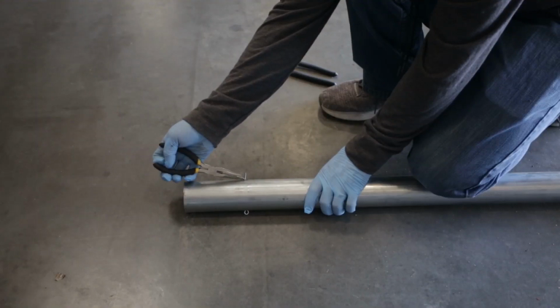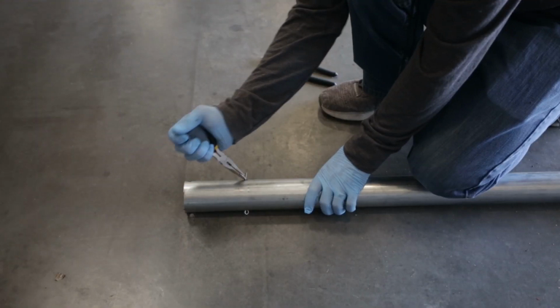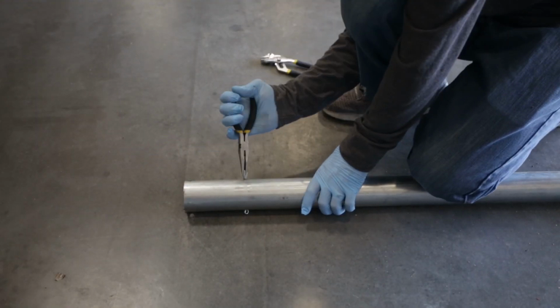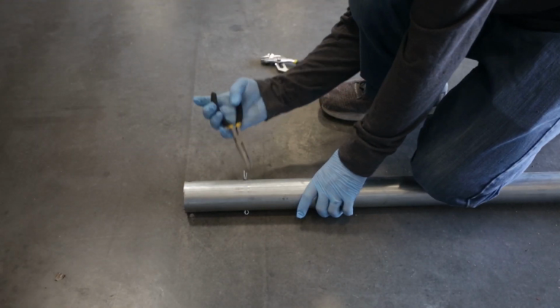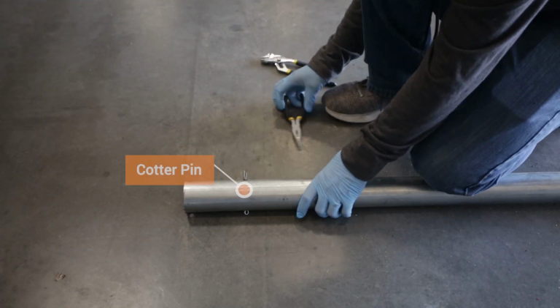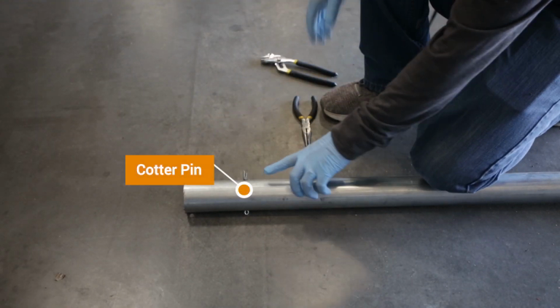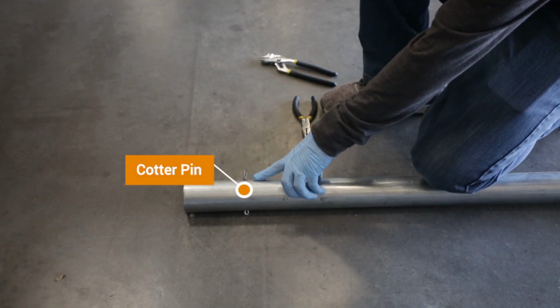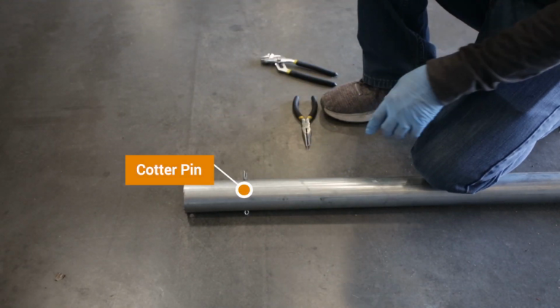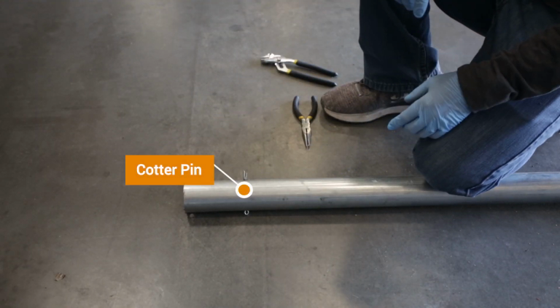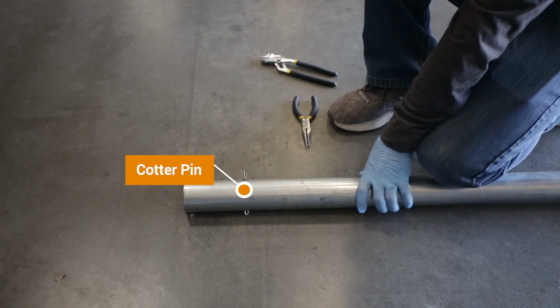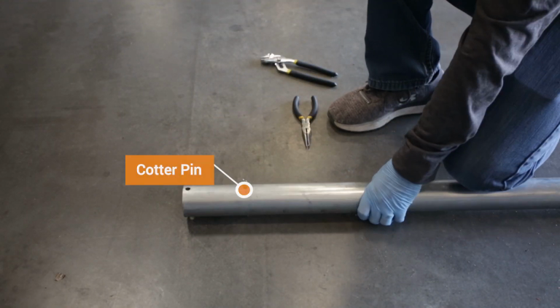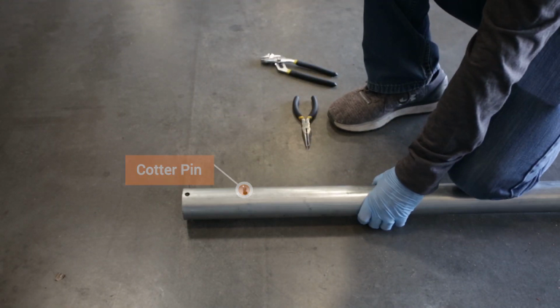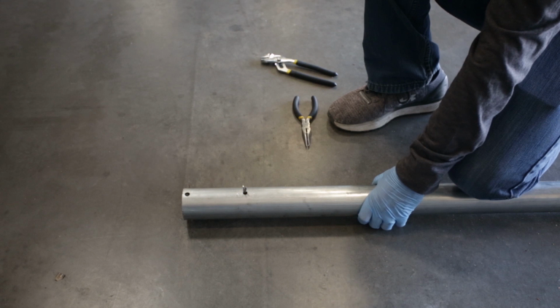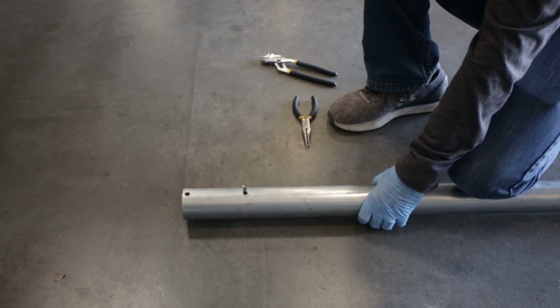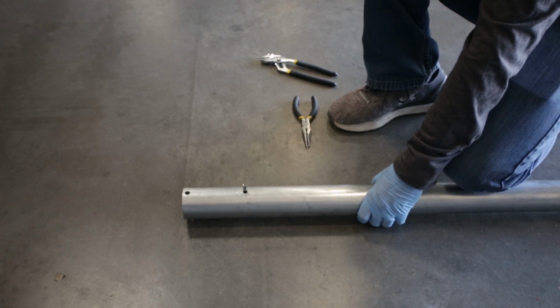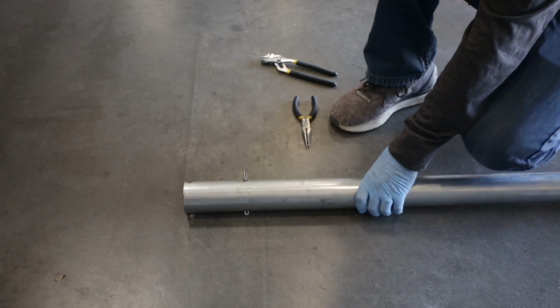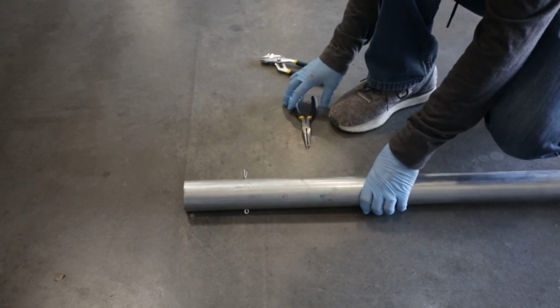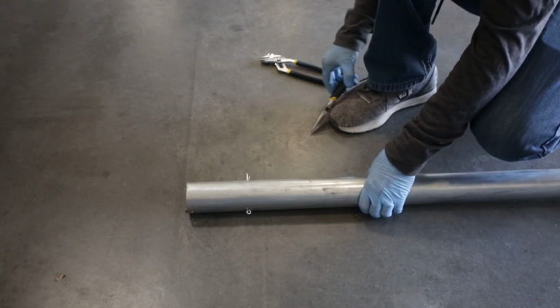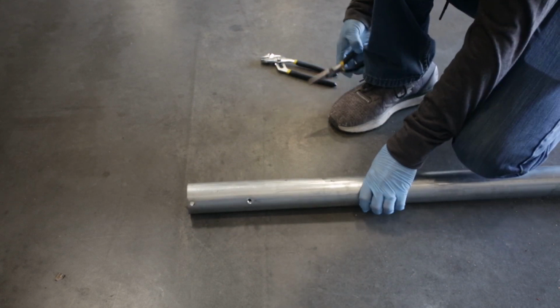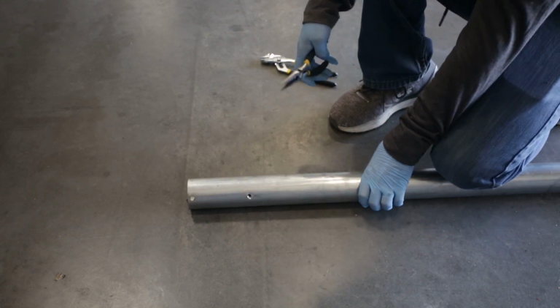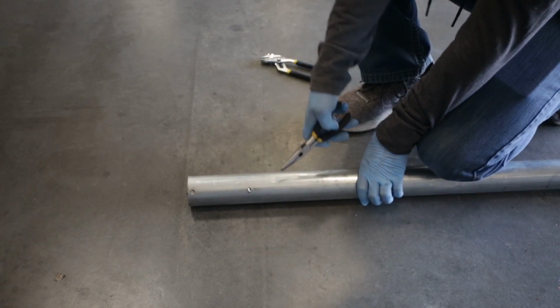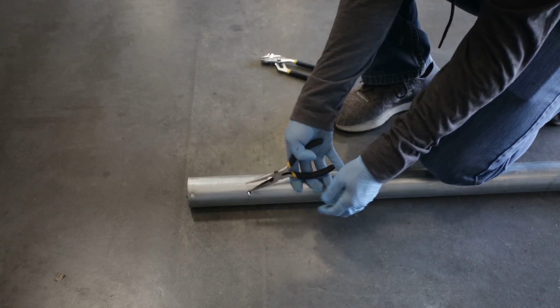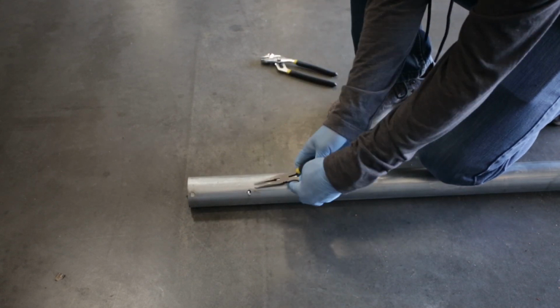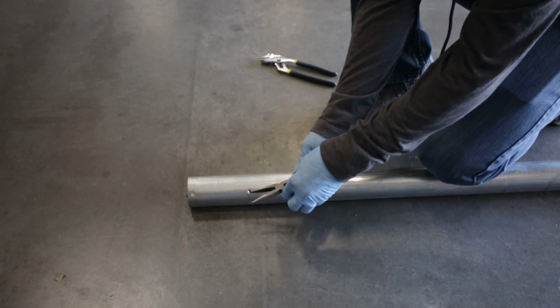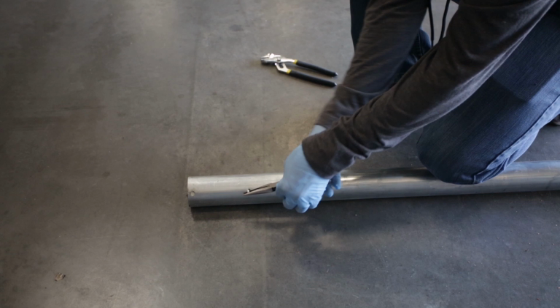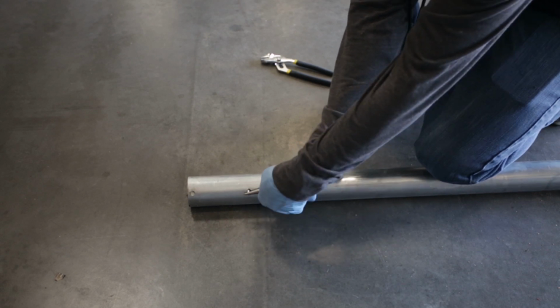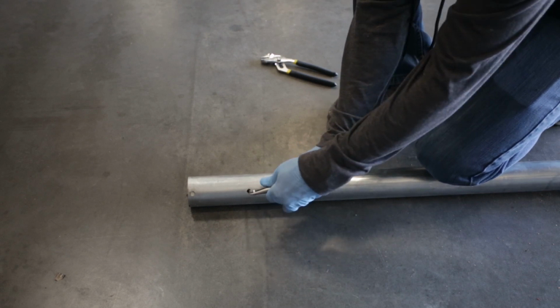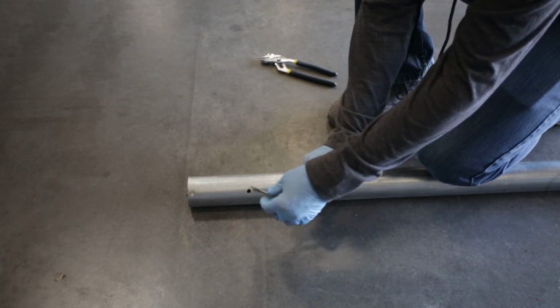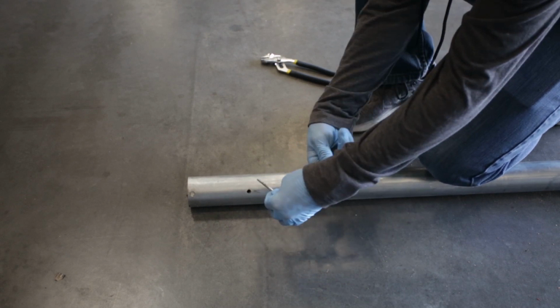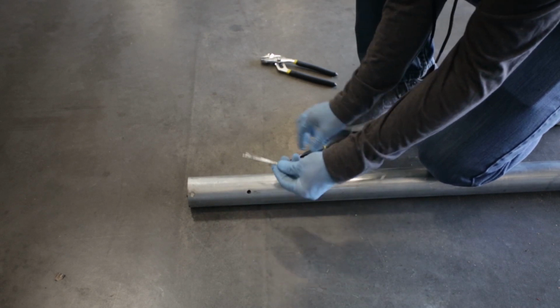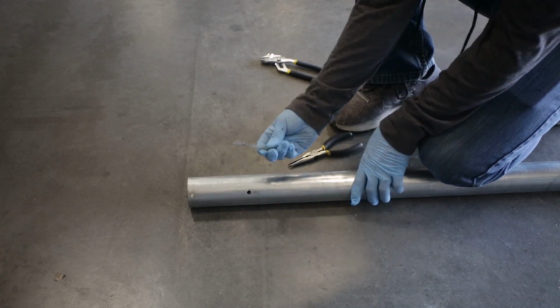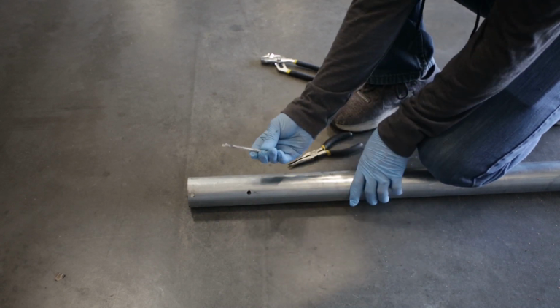At the bottom of each mast, you'll find a cotter pin. This is used for keeping all of the collapsed segments from extending during the shipping and handling process. Once the cotter pin is removed, you'll be able to slide and extend the segments.